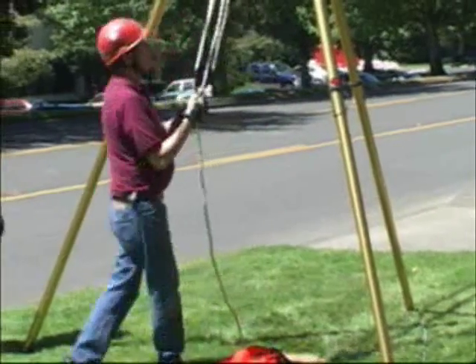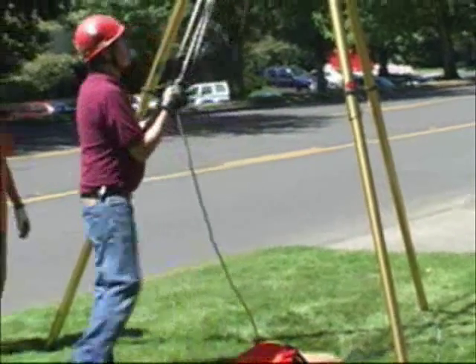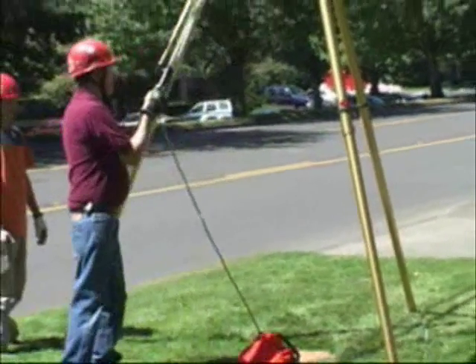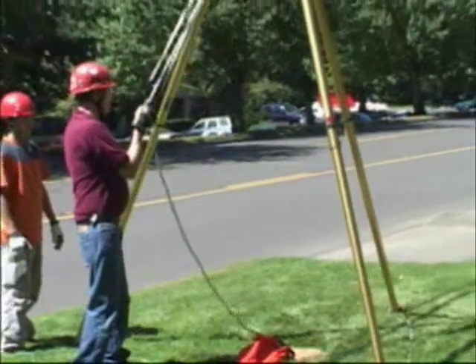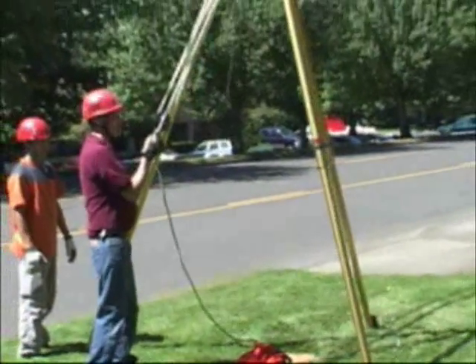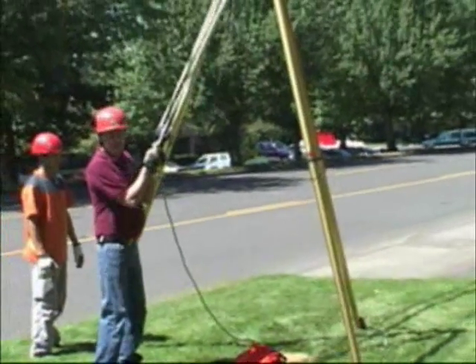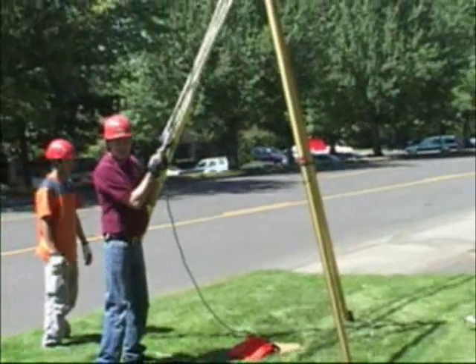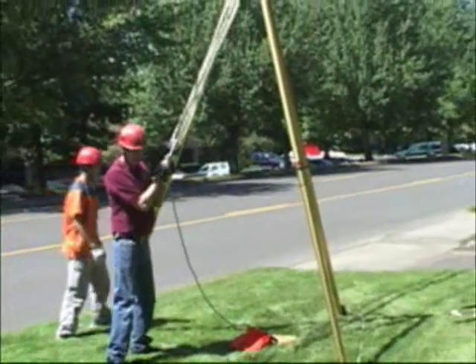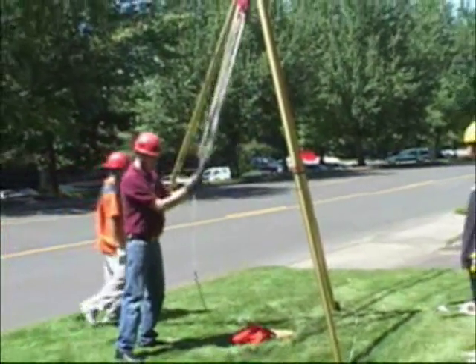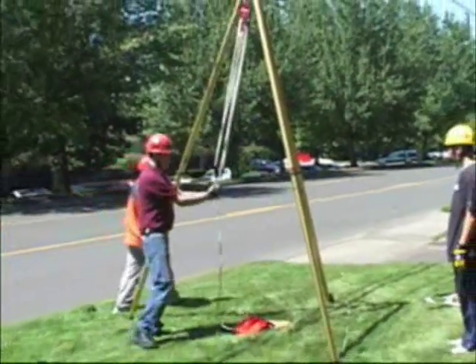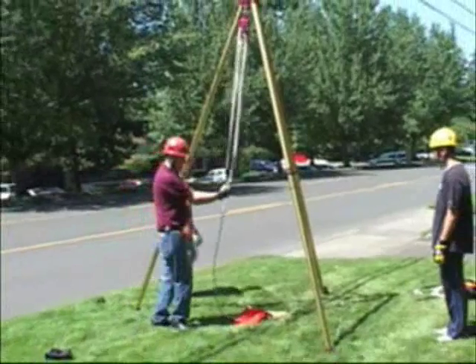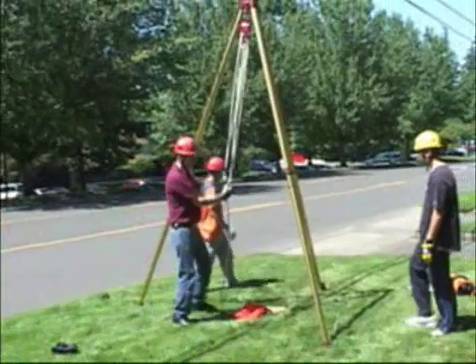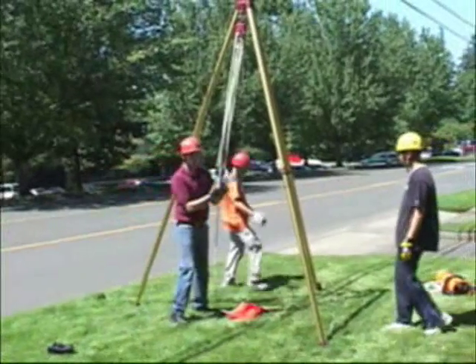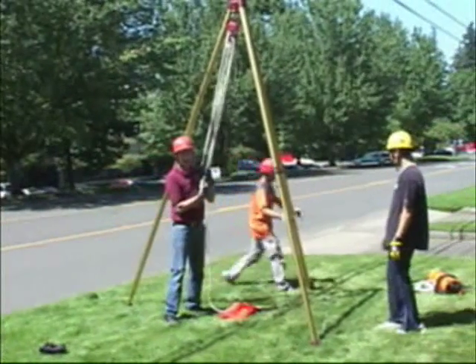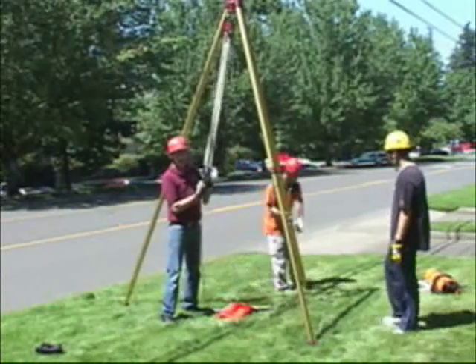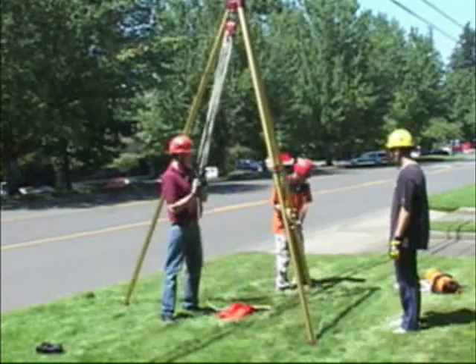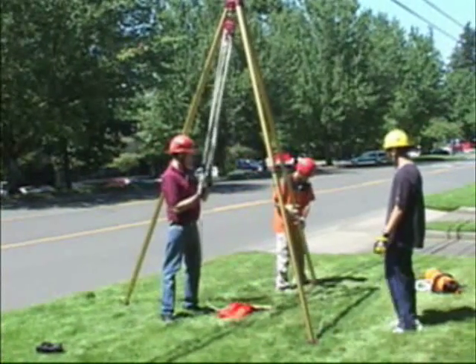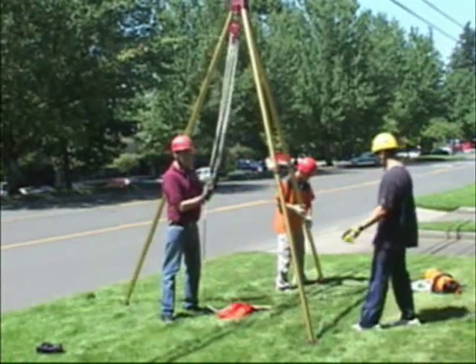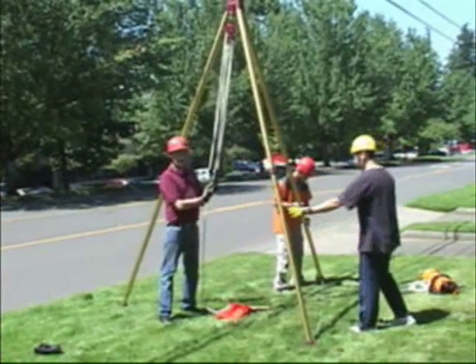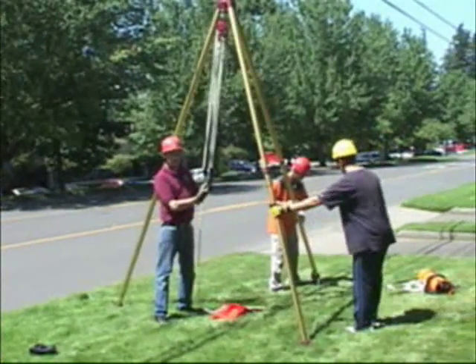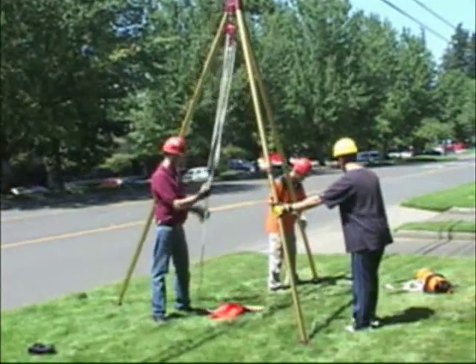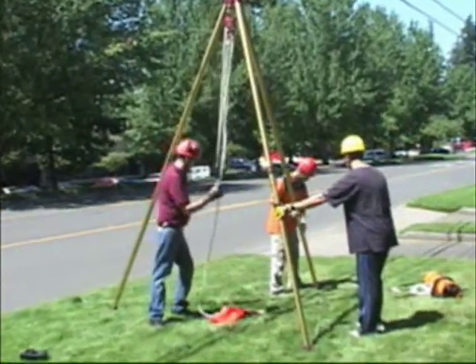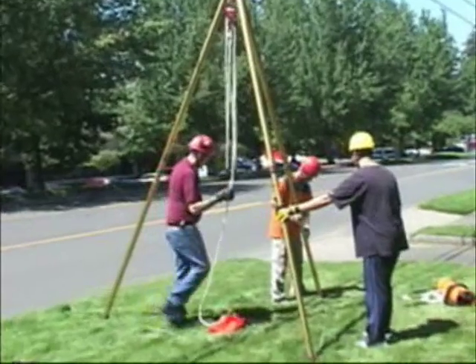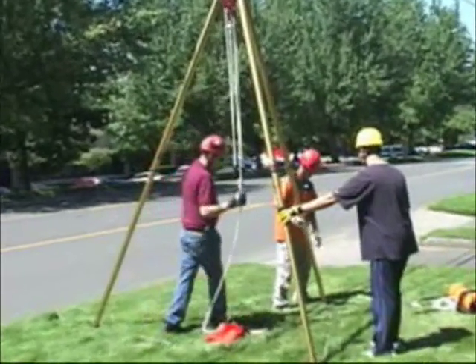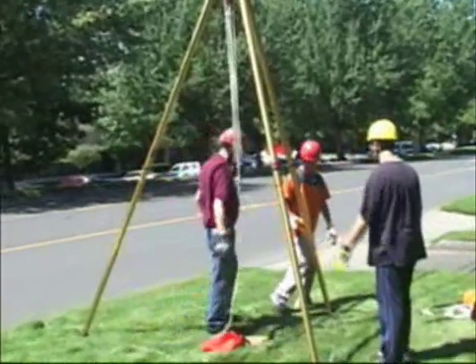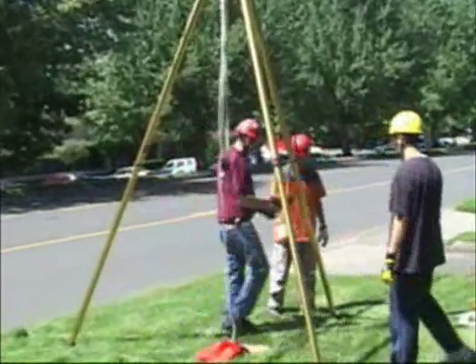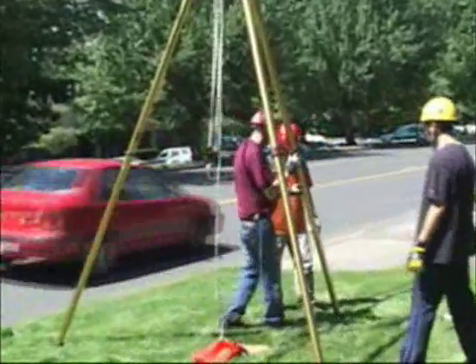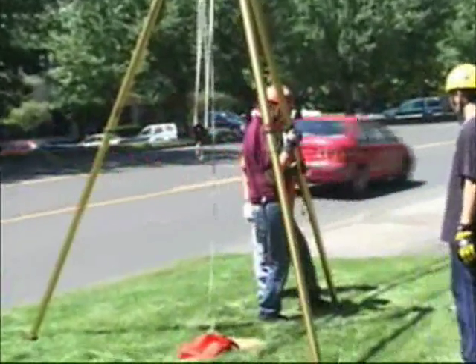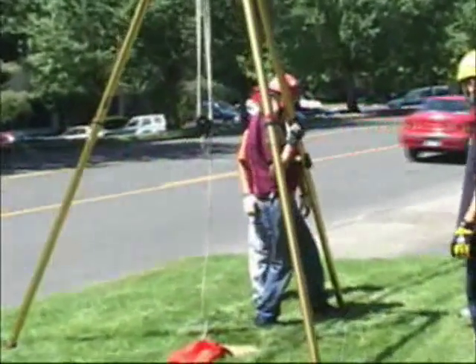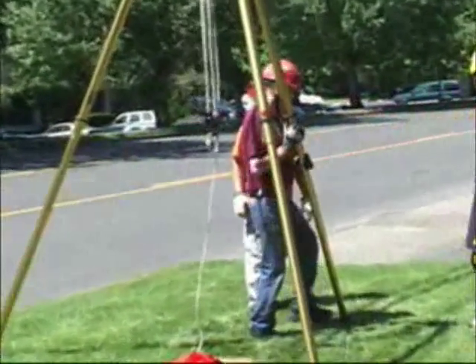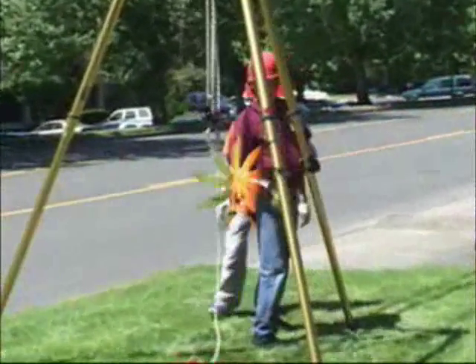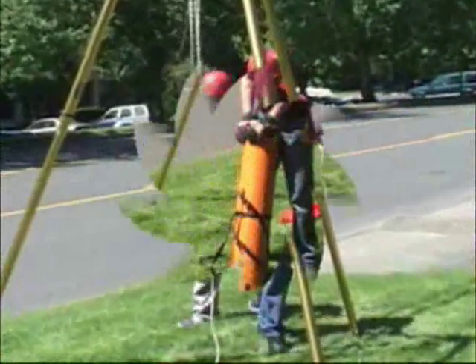I'll demonstrate that now. Pull the leg back out where it belongs — all pulling will be vertical and inside the triangle.